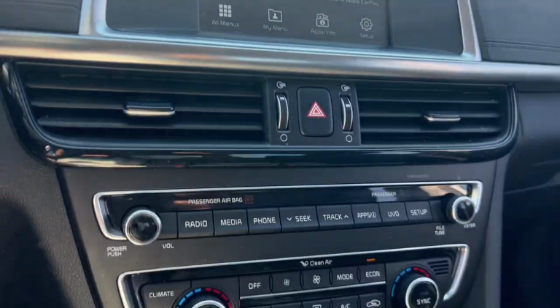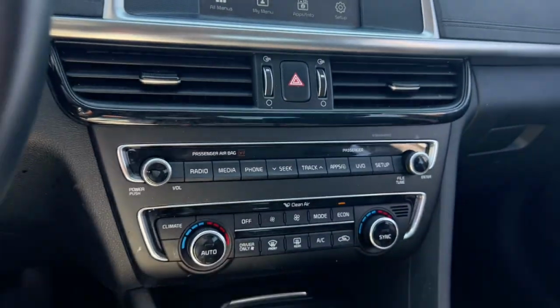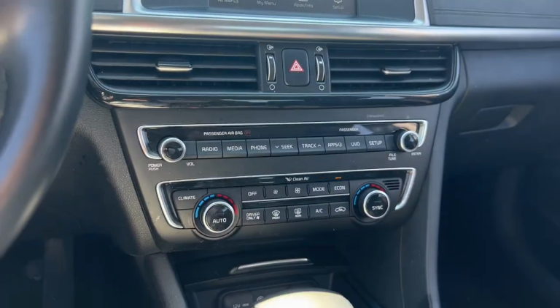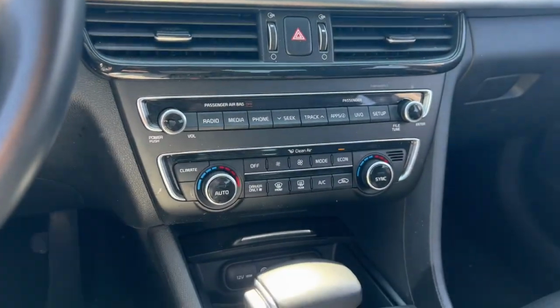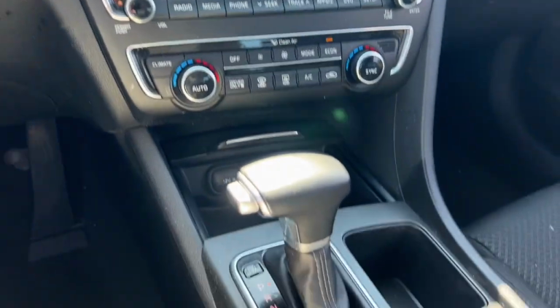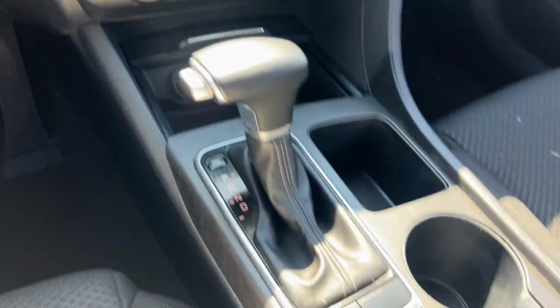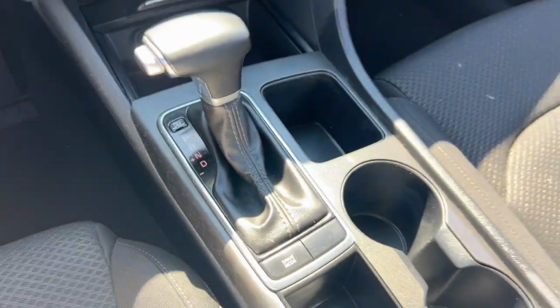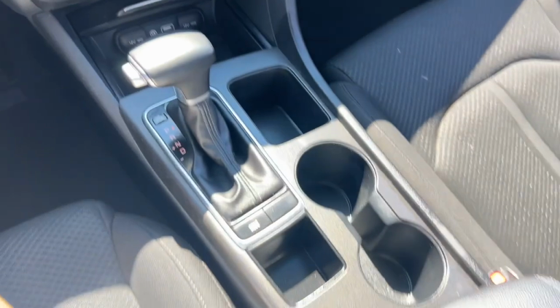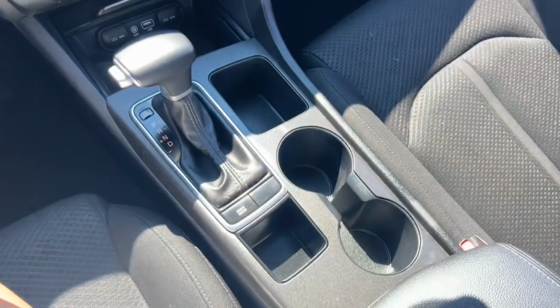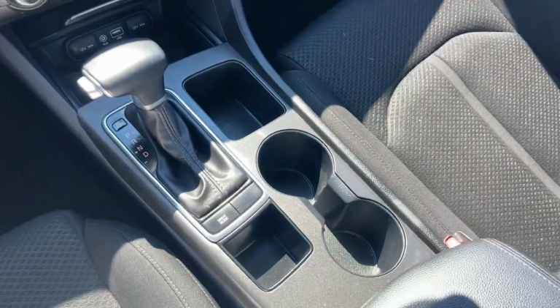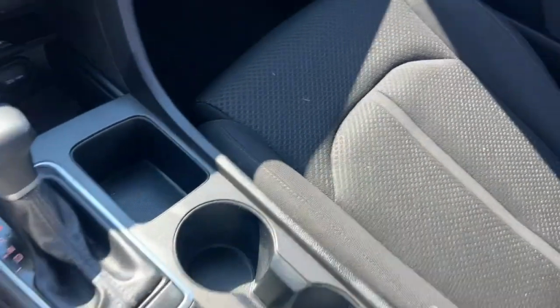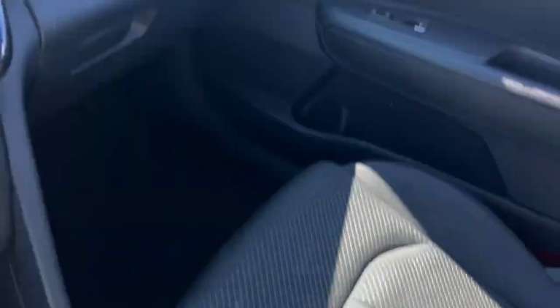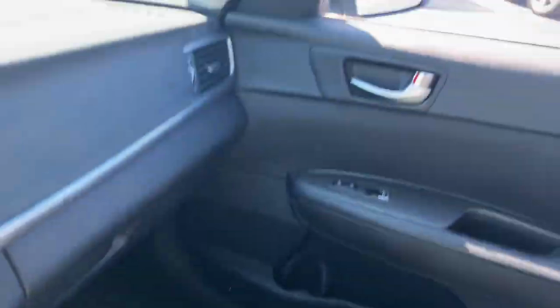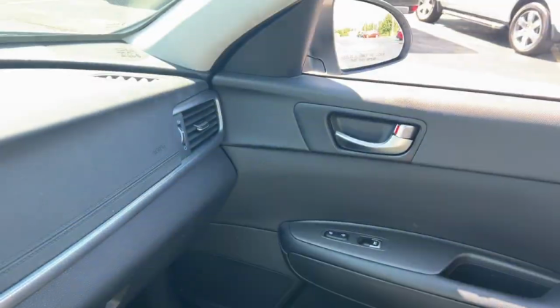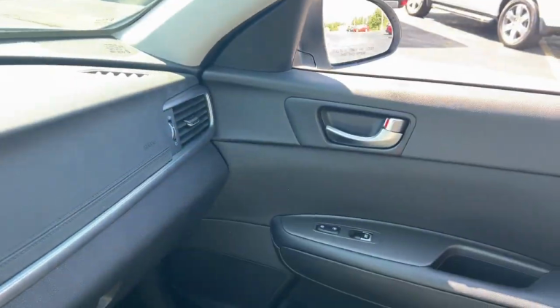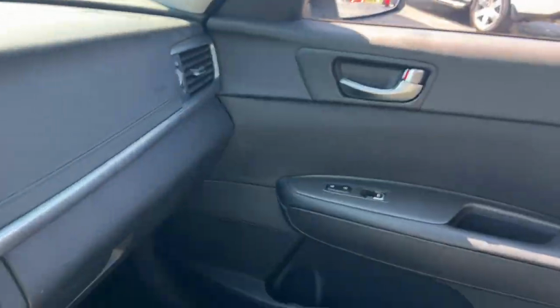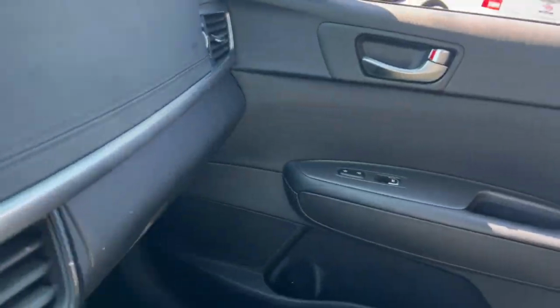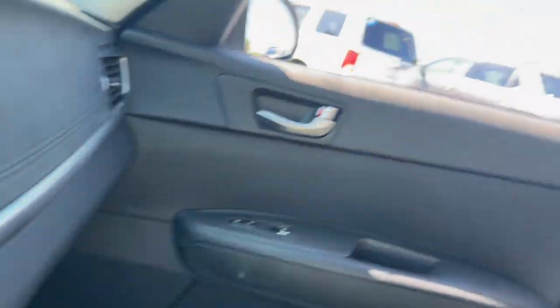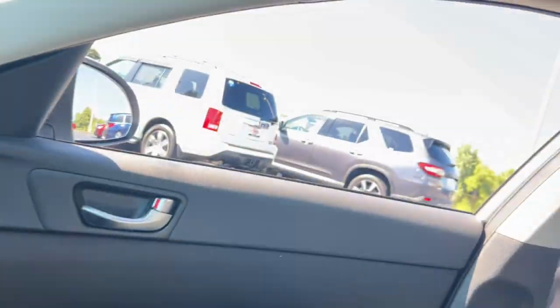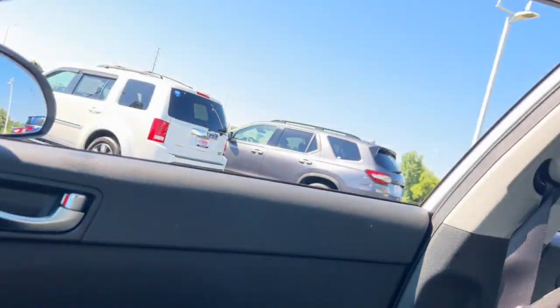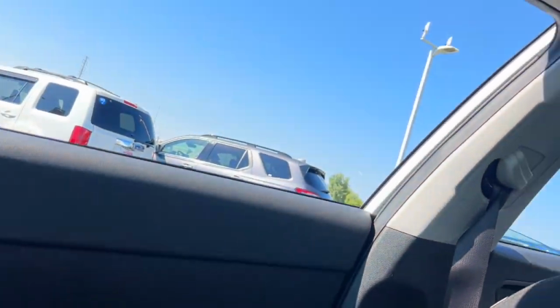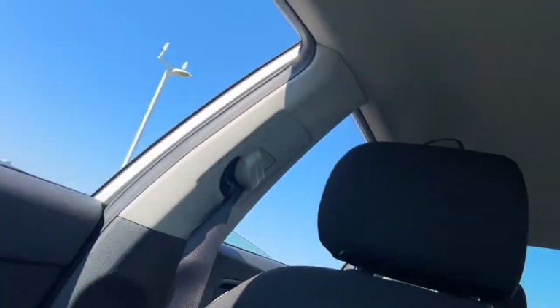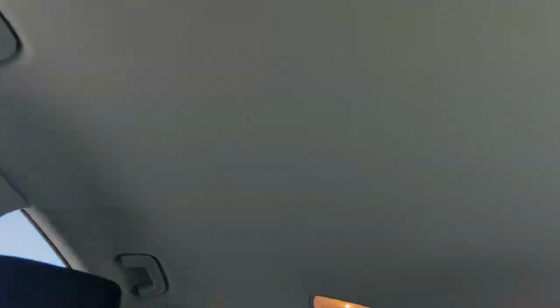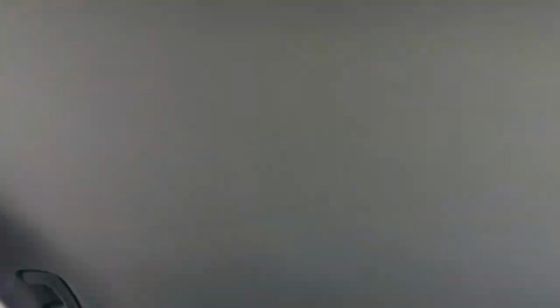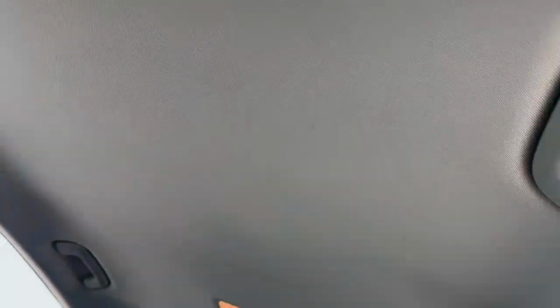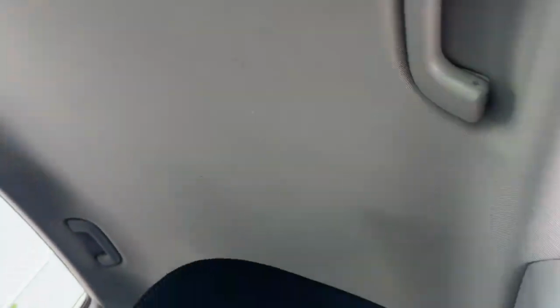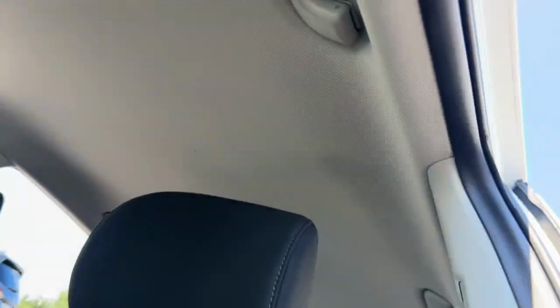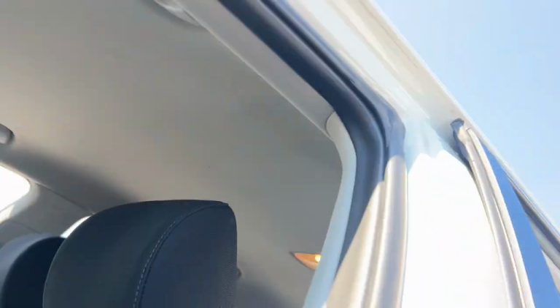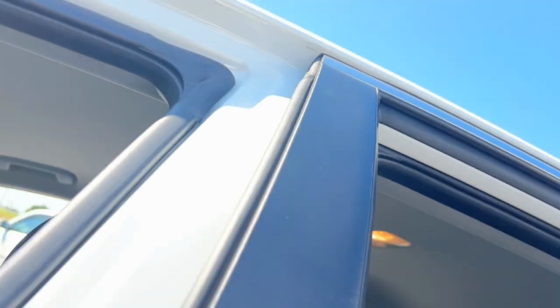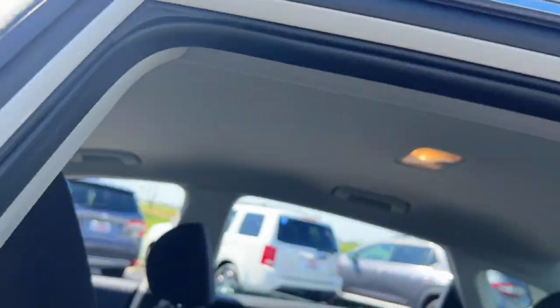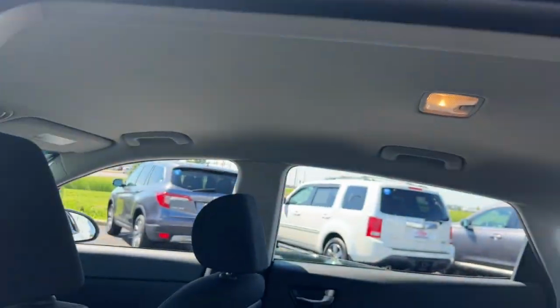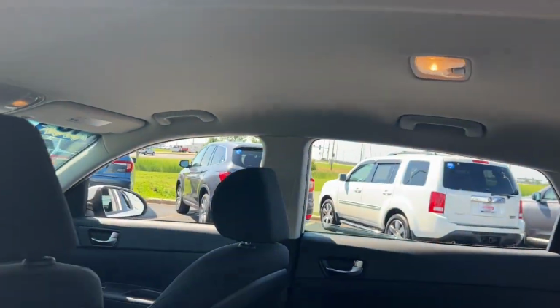Go boldly and efficiently into the future in this elegantly styled Optima Hybrid. Come in for a fun and easy test drive. Our team will make it the best part of your day.